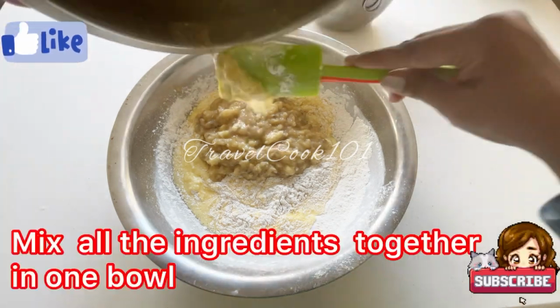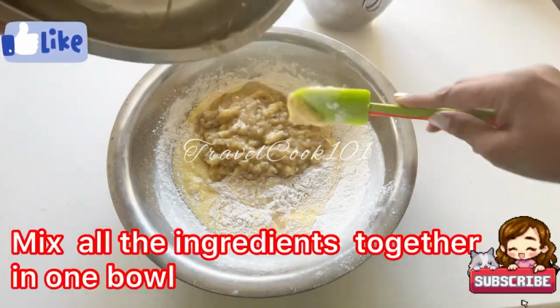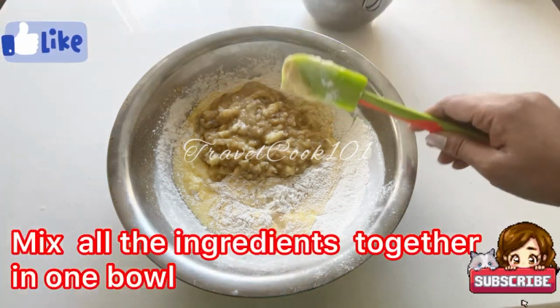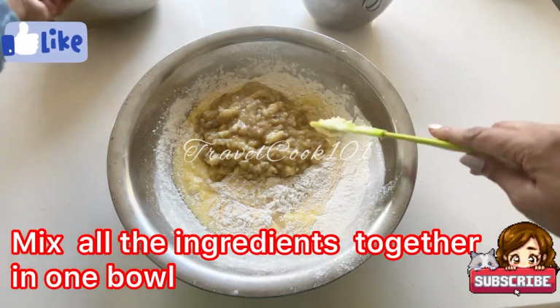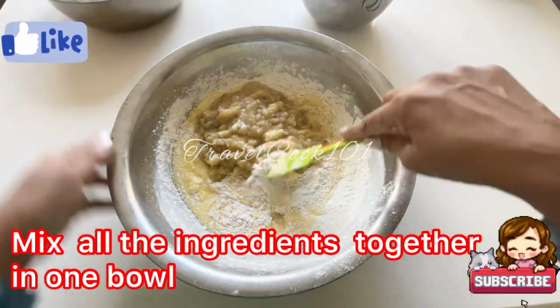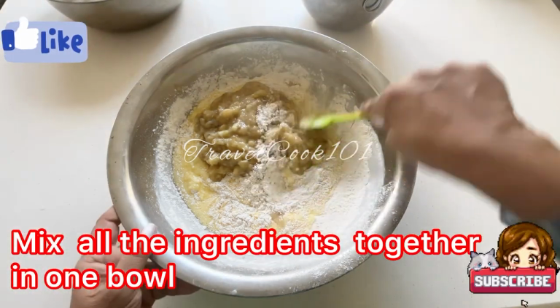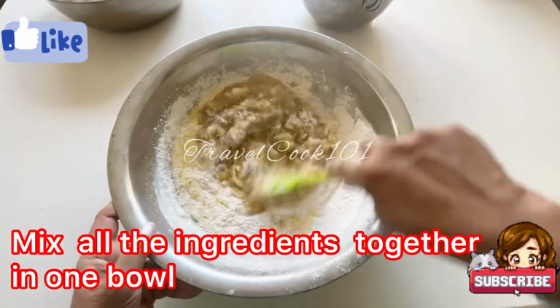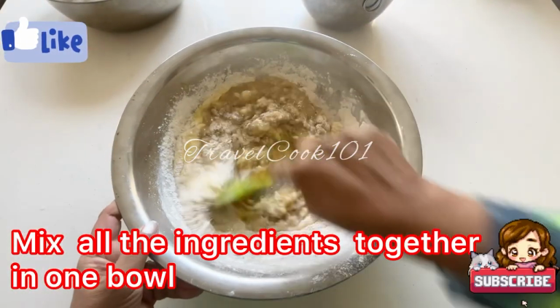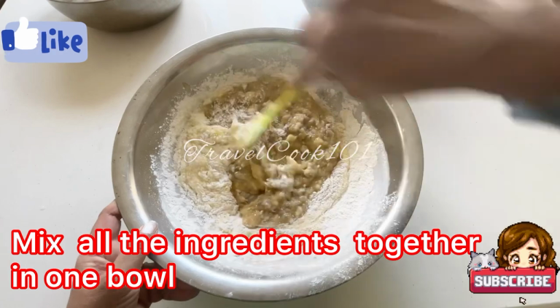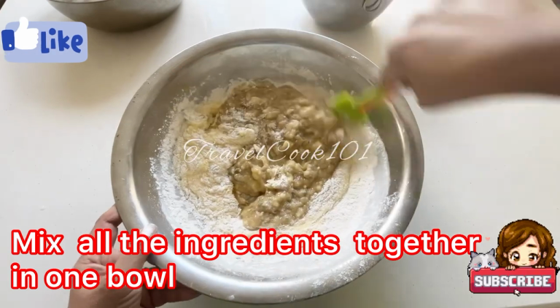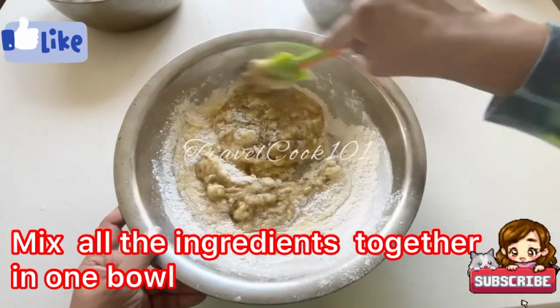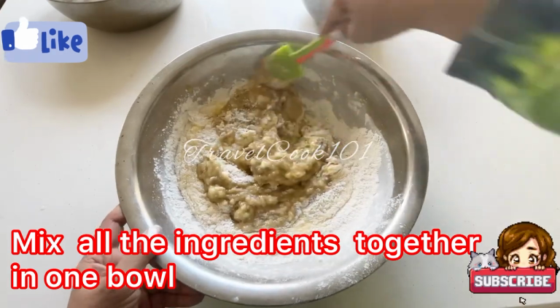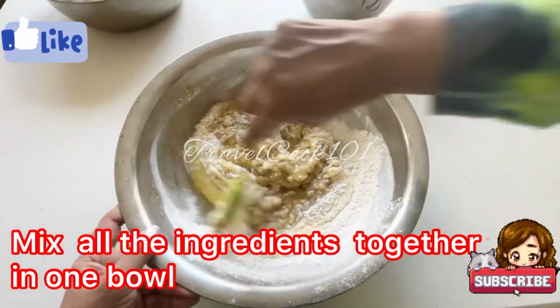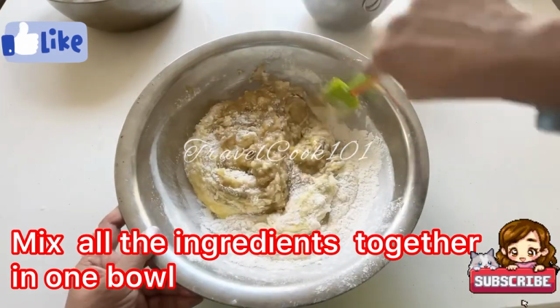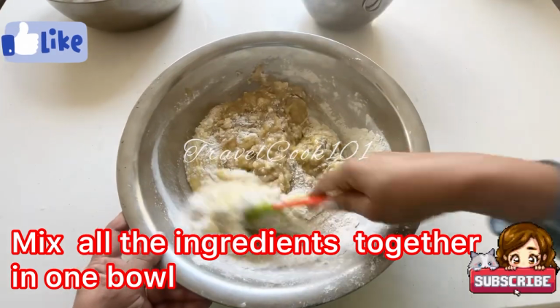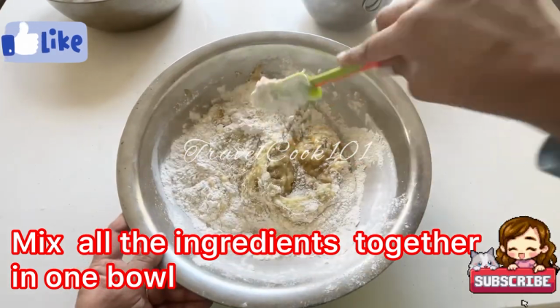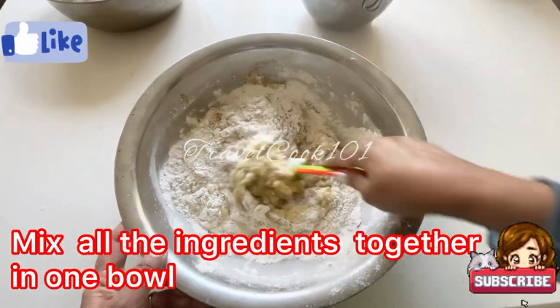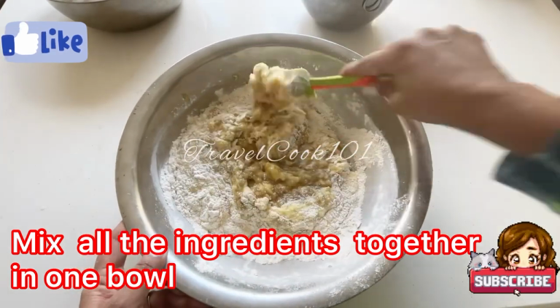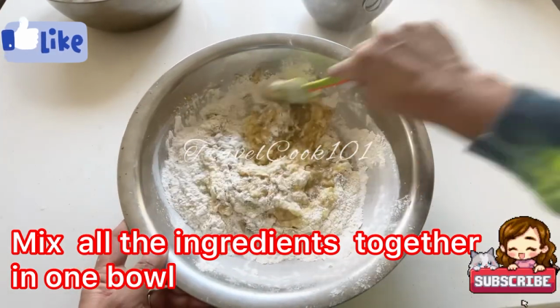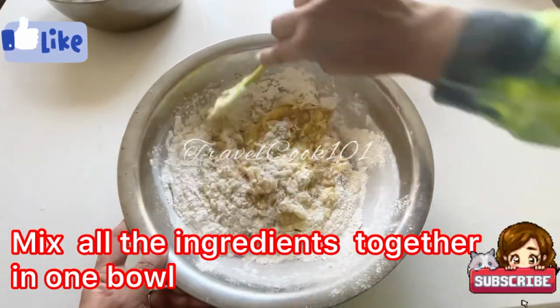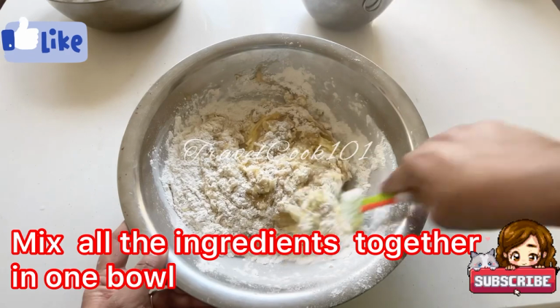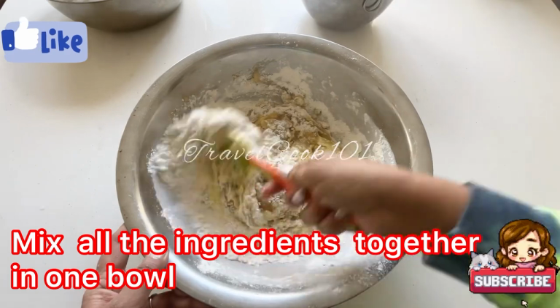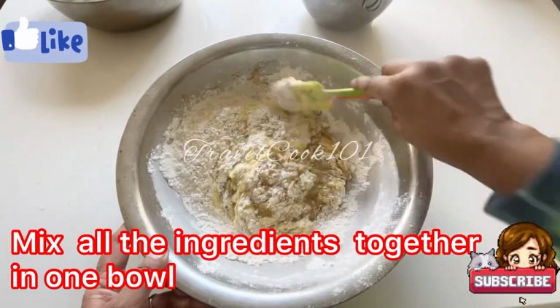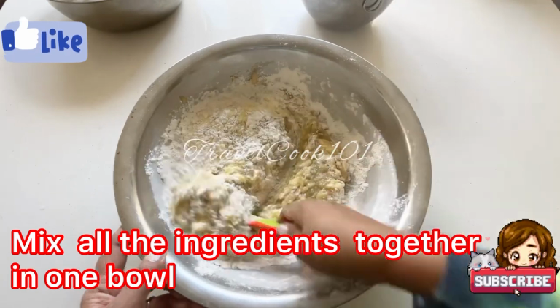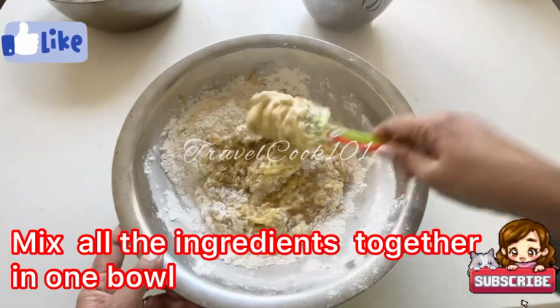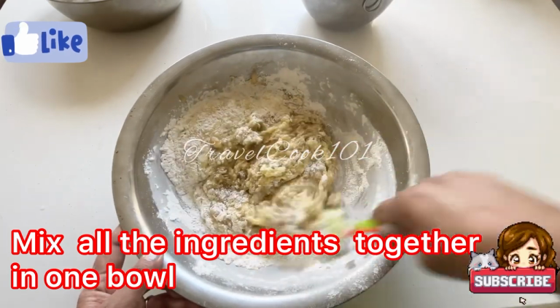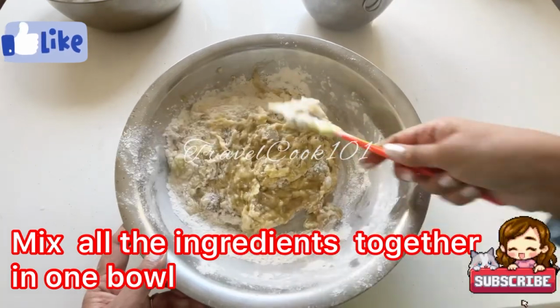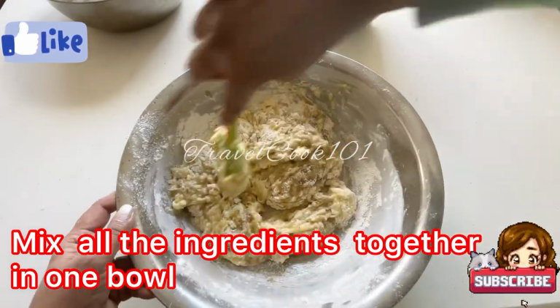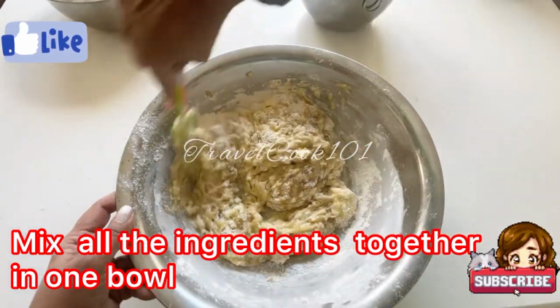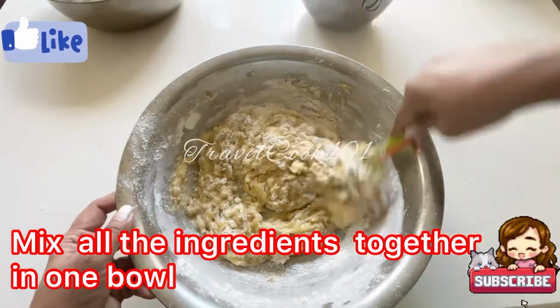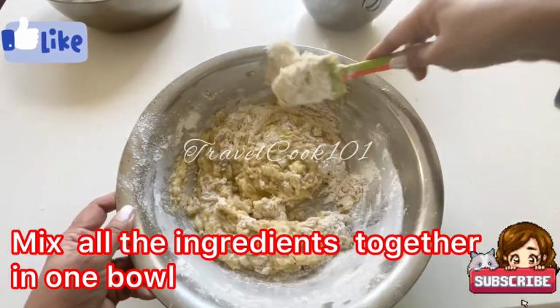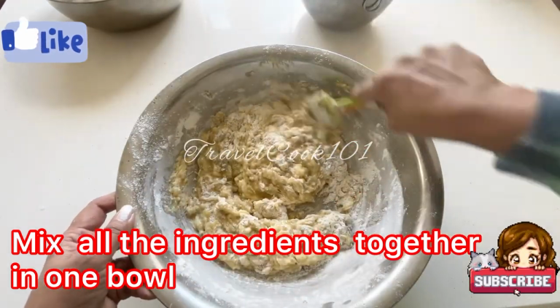Now go ahead and mix all these ingredients really well. You can fold it or you can just go ahead and stir — it doesn't really matter as long as it gets really mixed in there and there are no lumps.